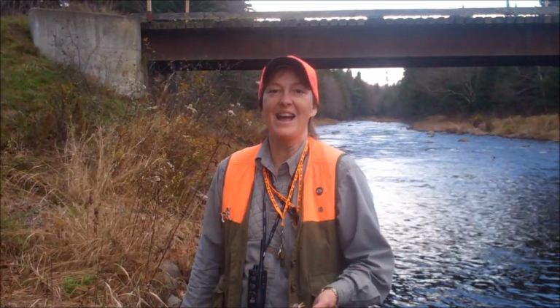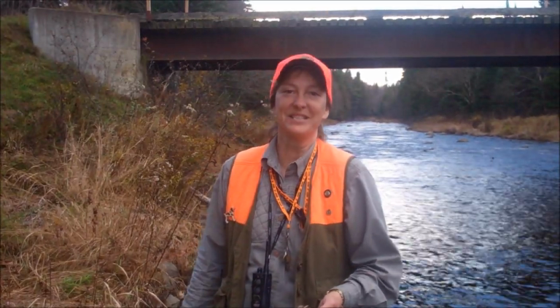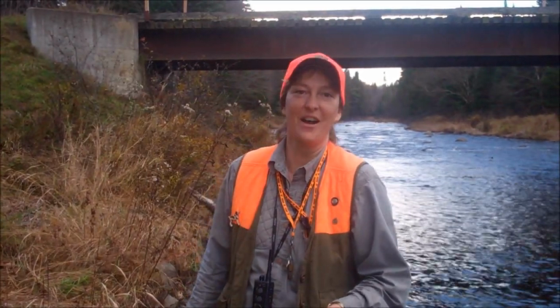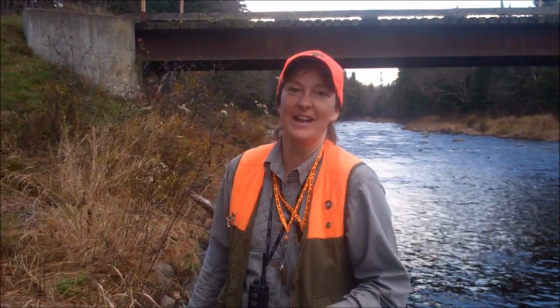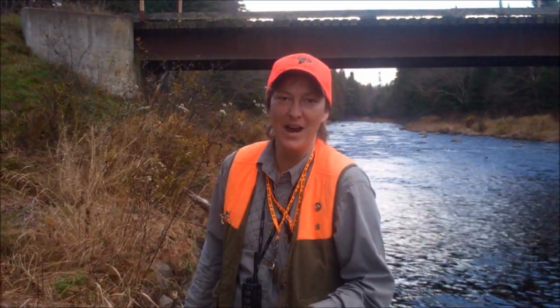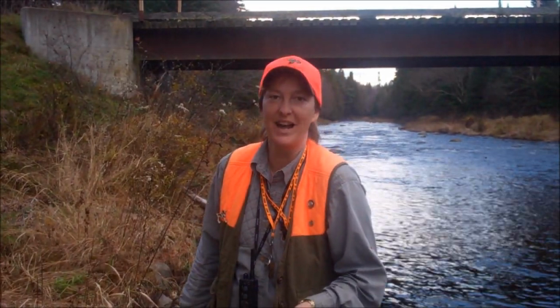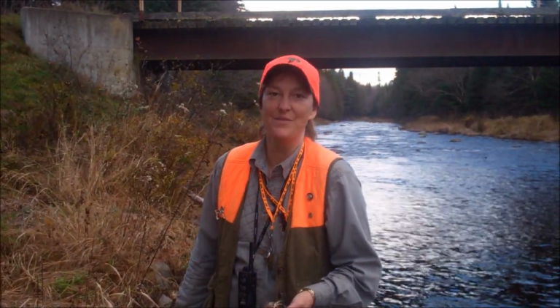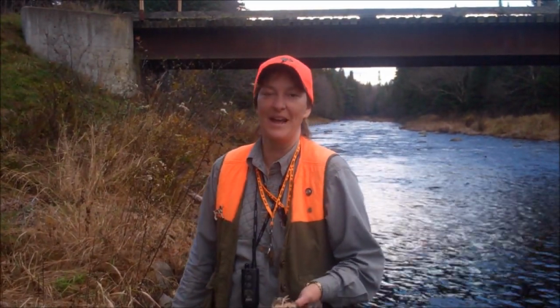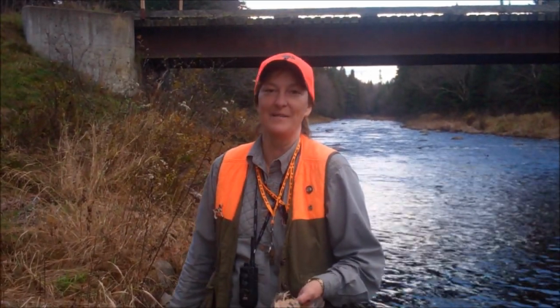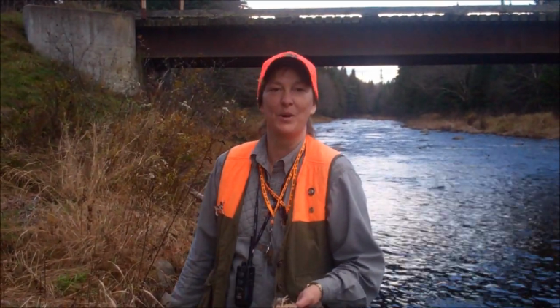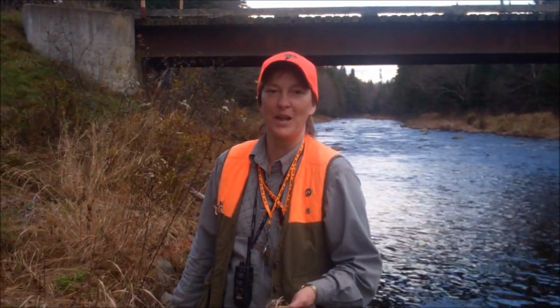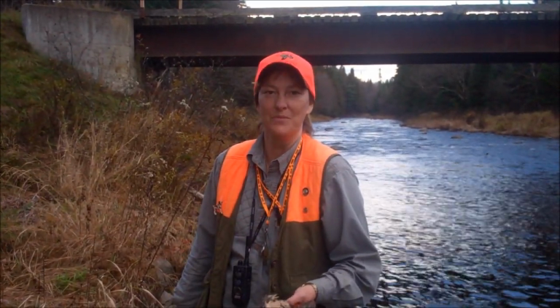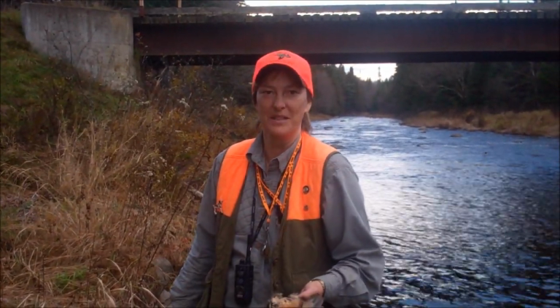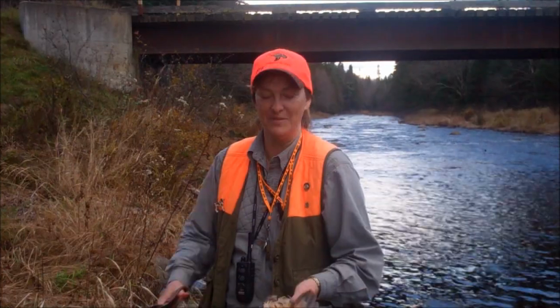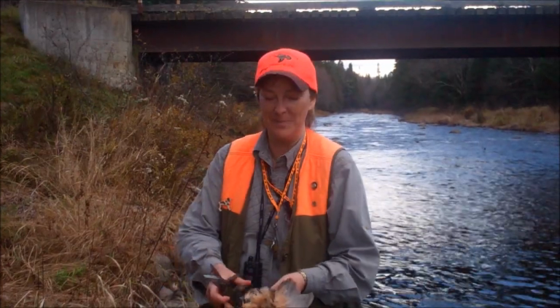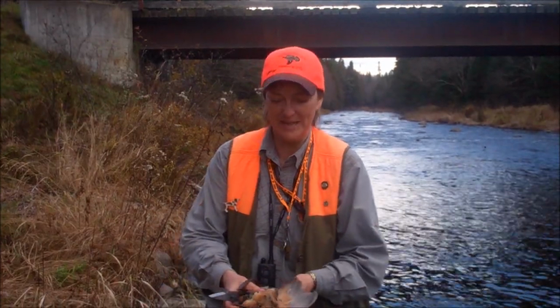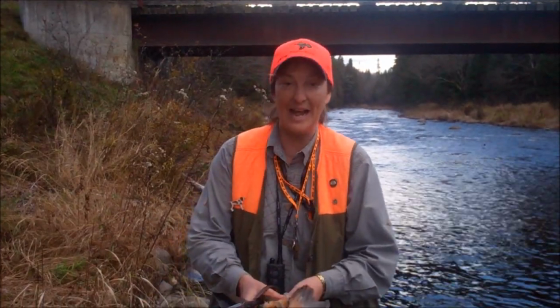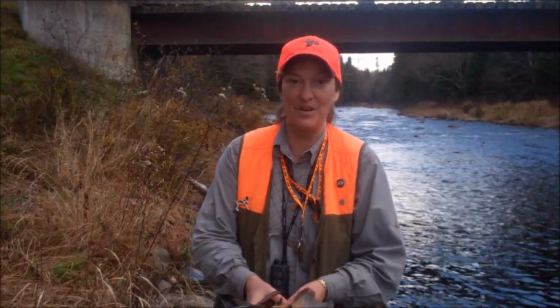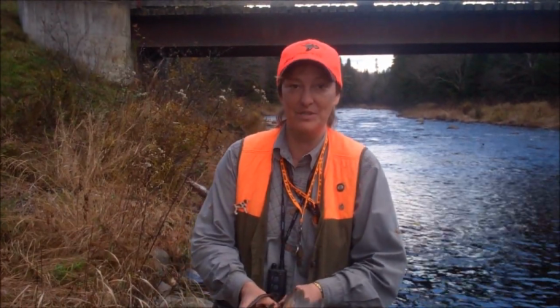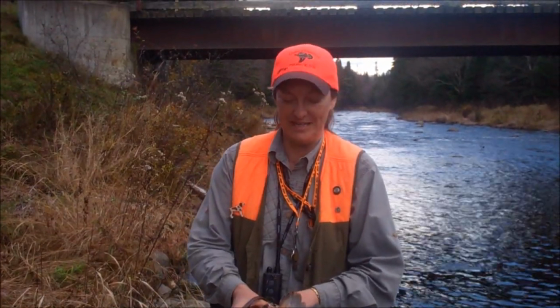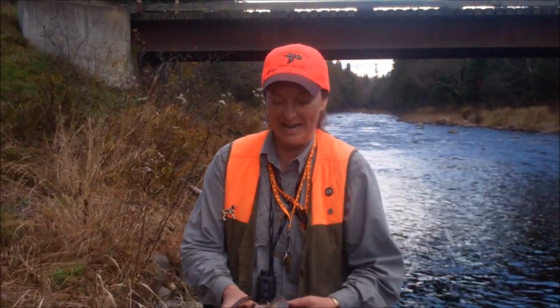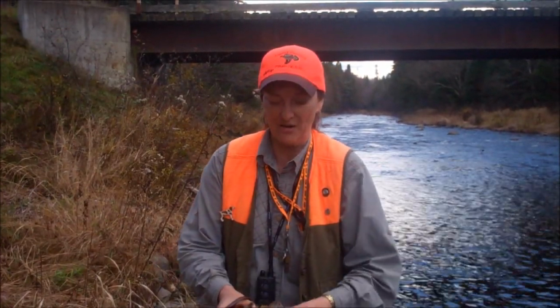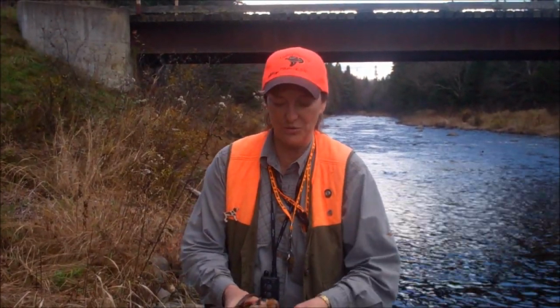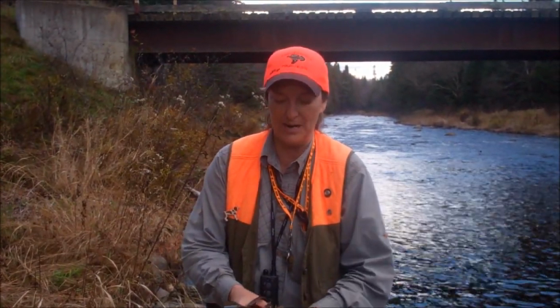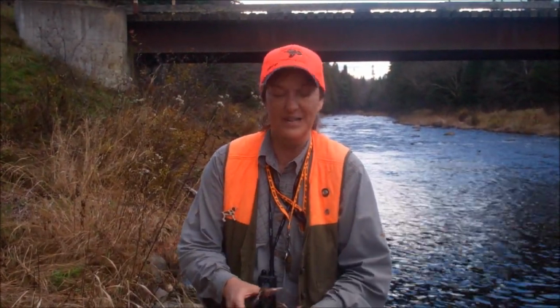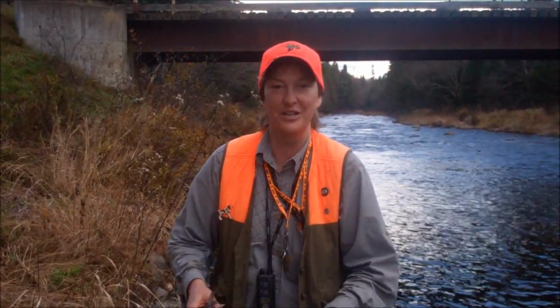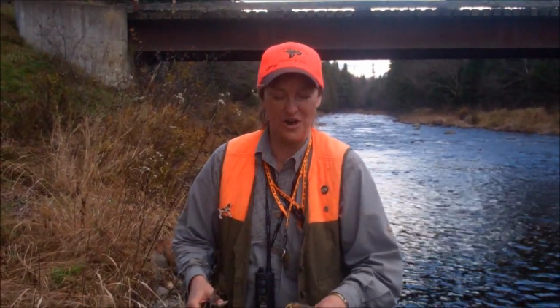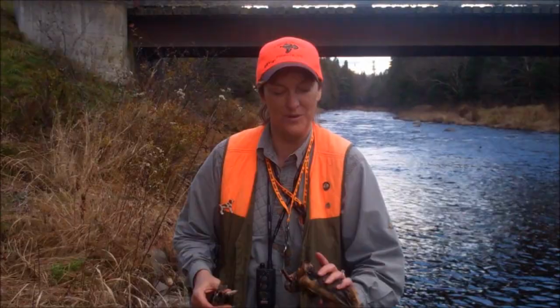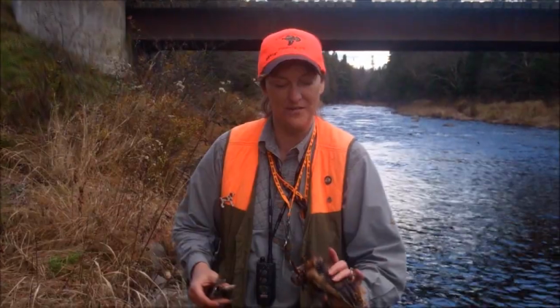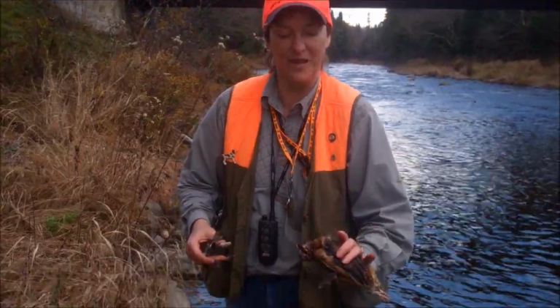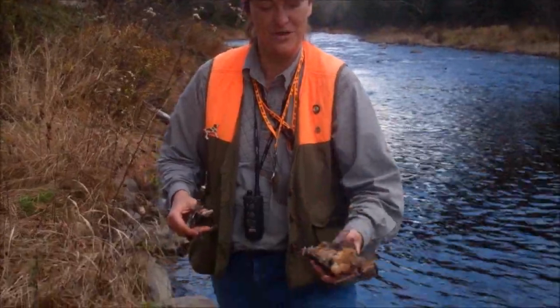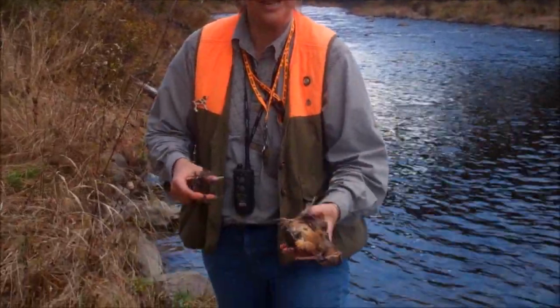Hi, I'm Lisa Savard and I'm a hunting guide in Pittsburgh, New Hampshire with the Cabins at Lobstick, and I'm going to demonstrate today how to clean a woodcock. We've got a flight woodcock today.